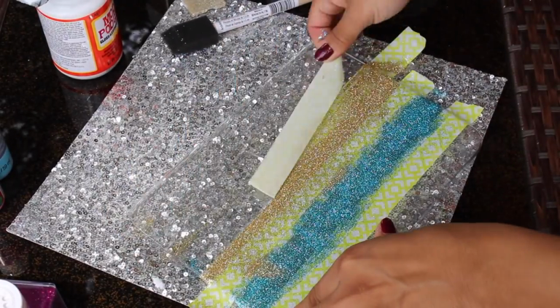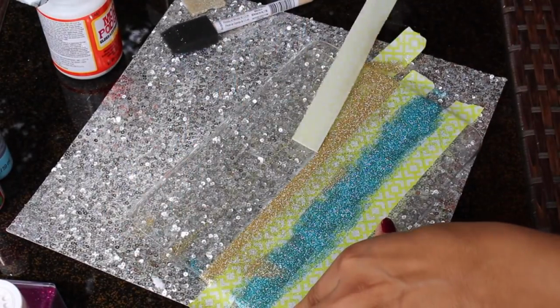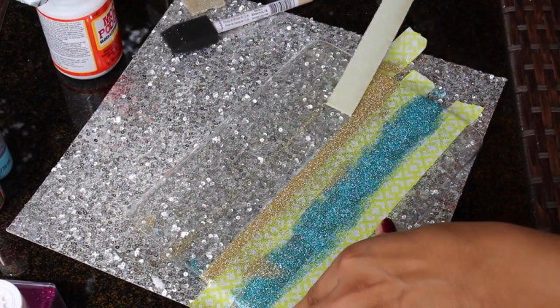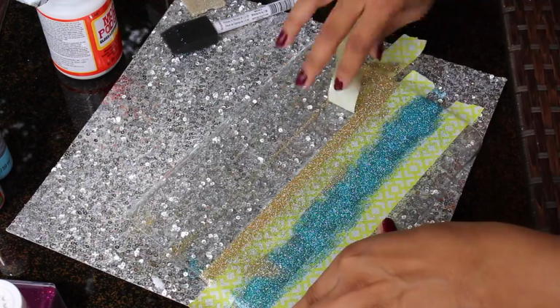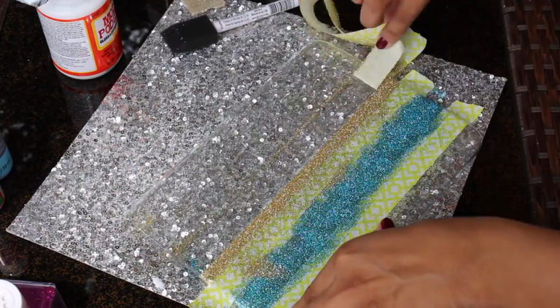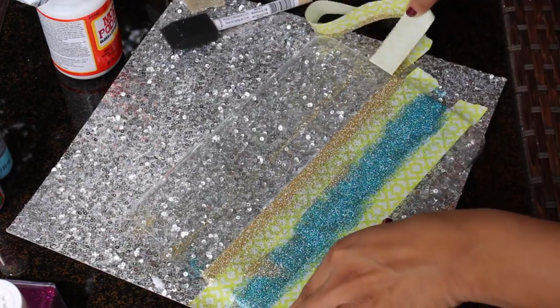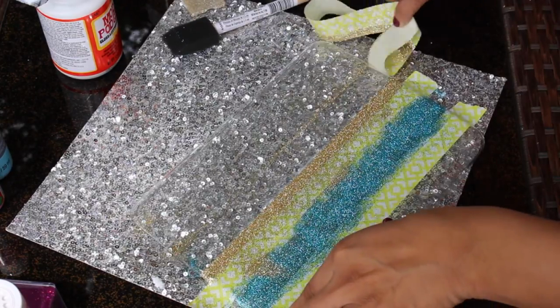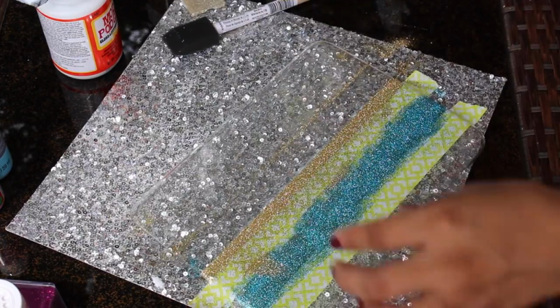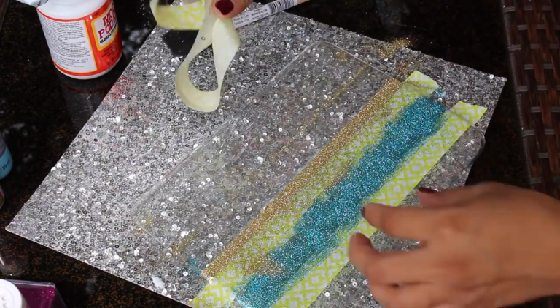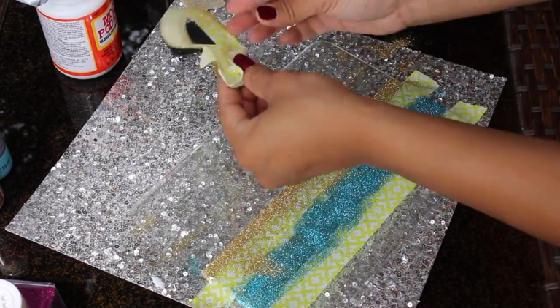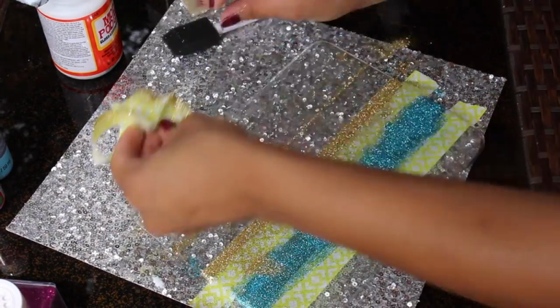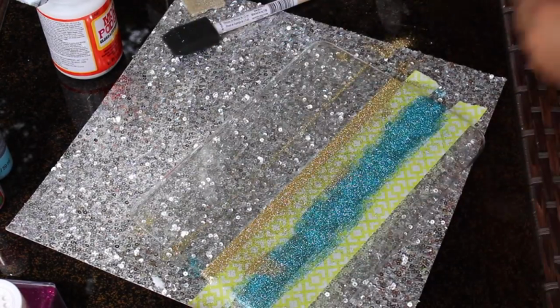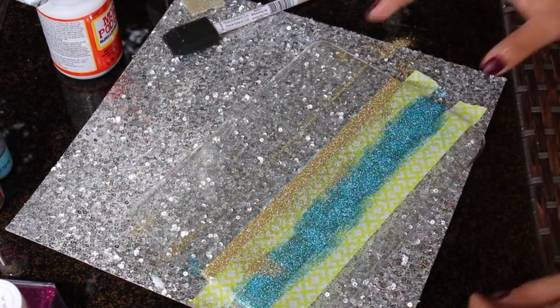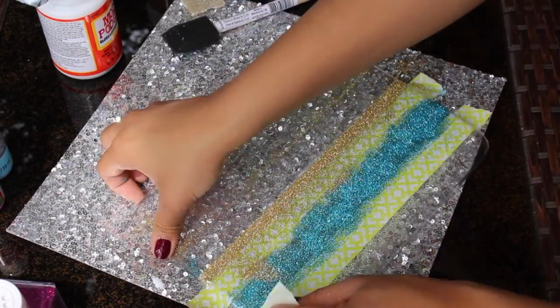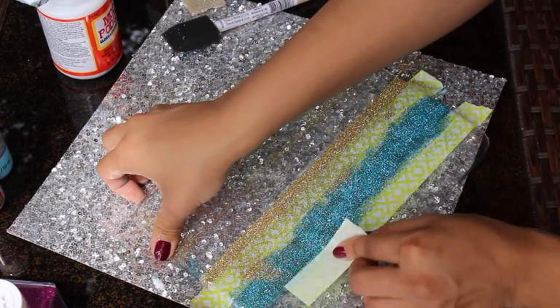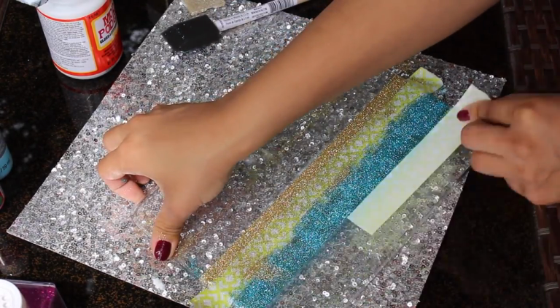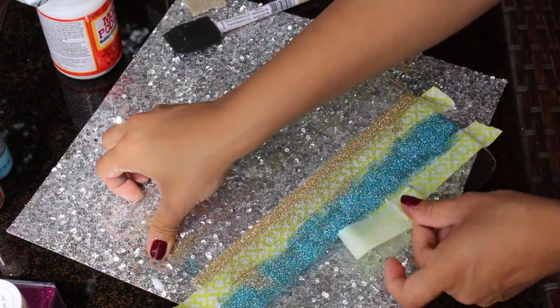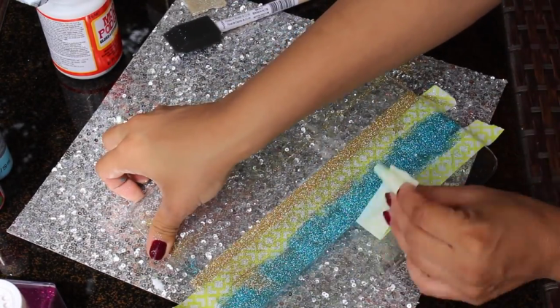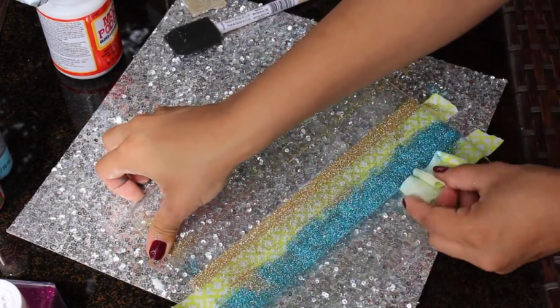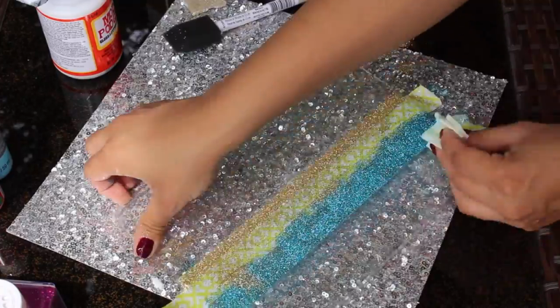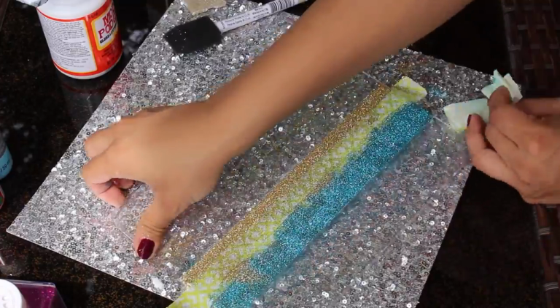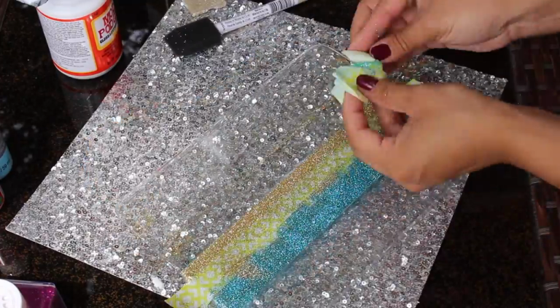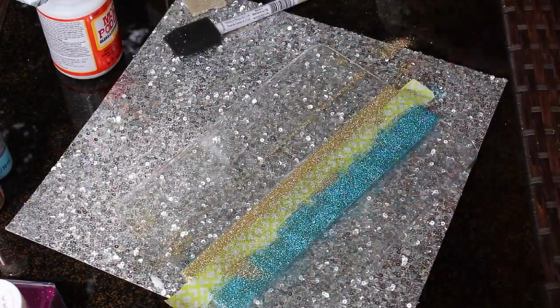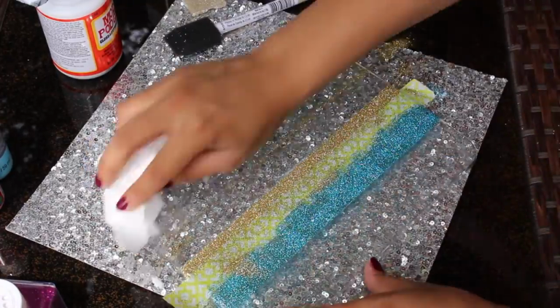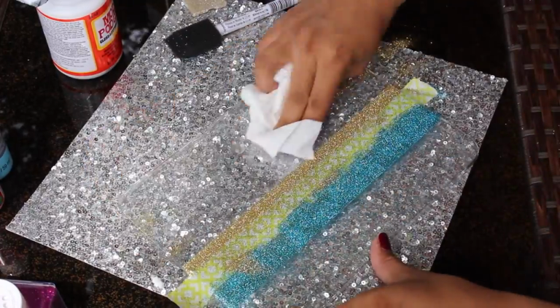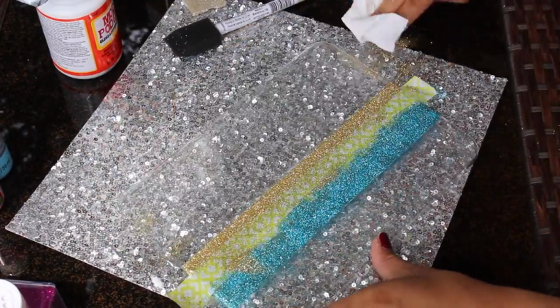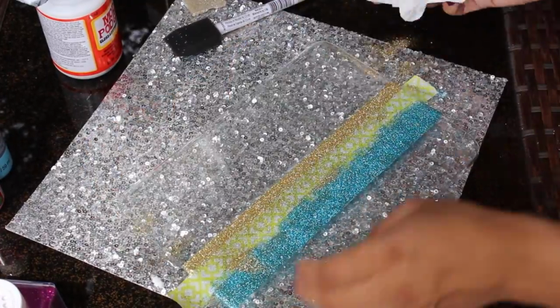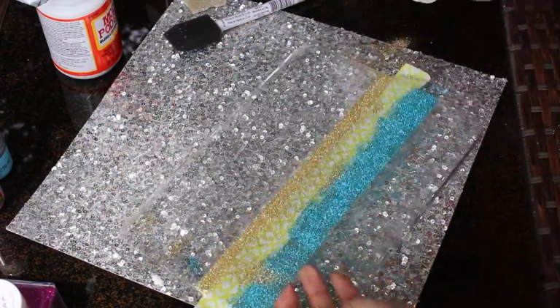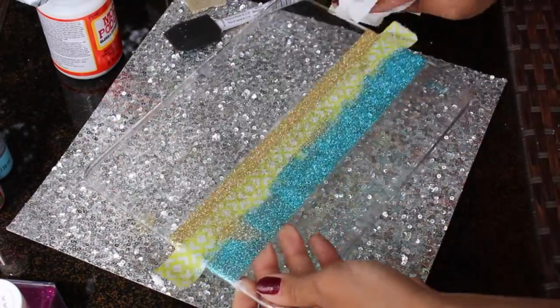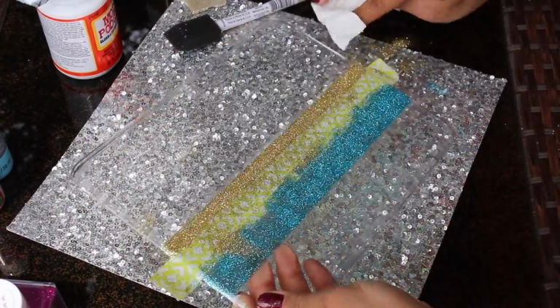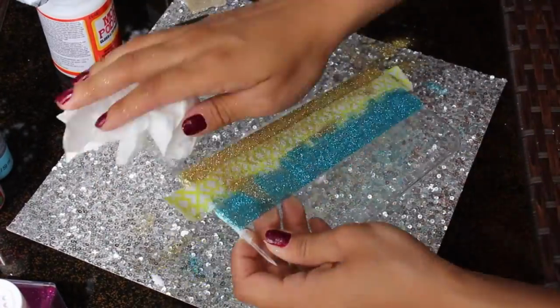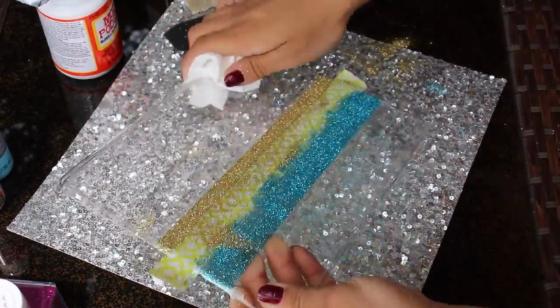Next, I'm going to peel off the tape from both edges, leaving the middle tape as it is to get a clear band with no glitter, so my tablet peeks through. Wiping down the excess glitter so we can start painting the tablet.